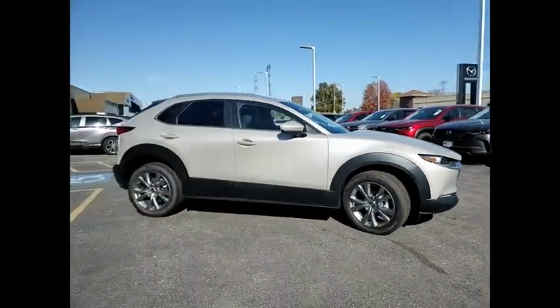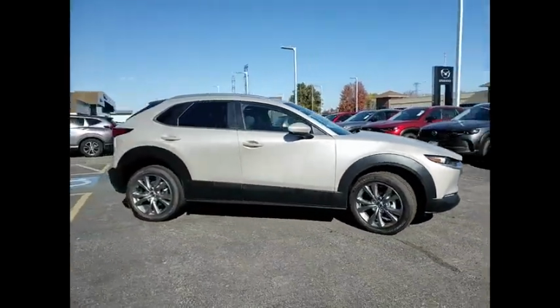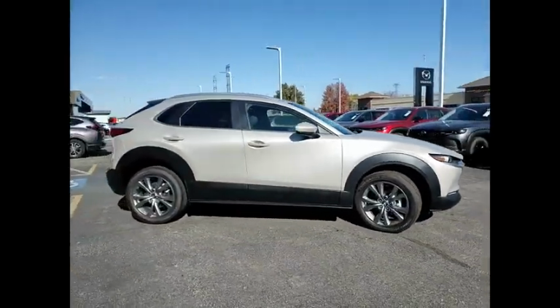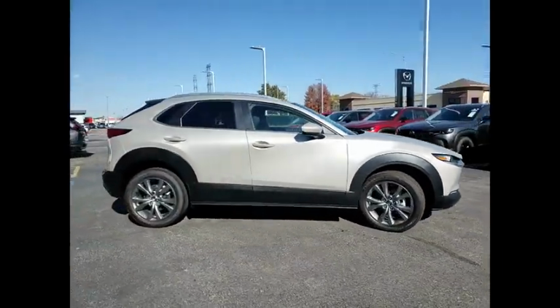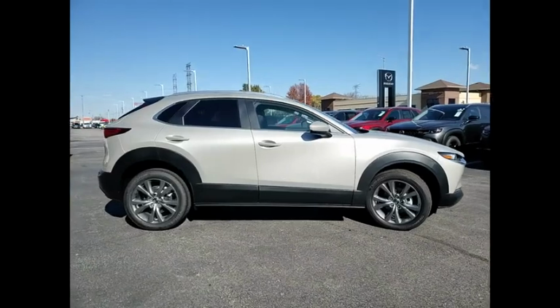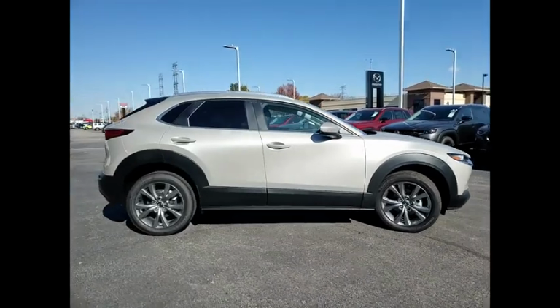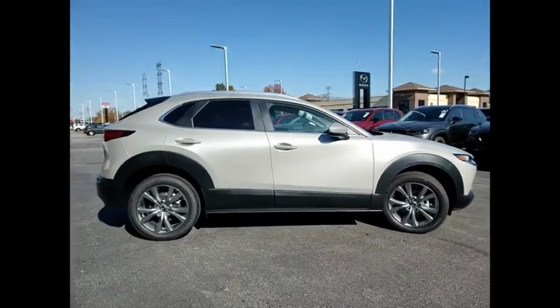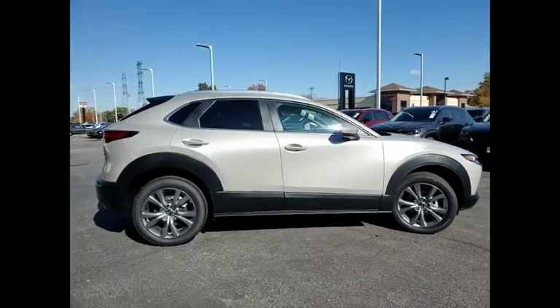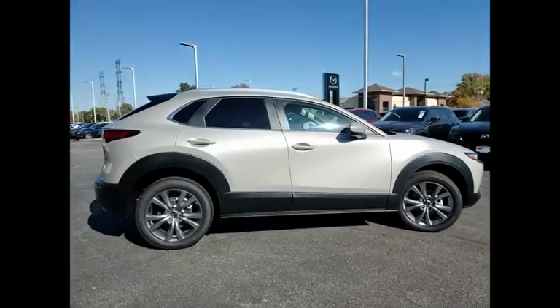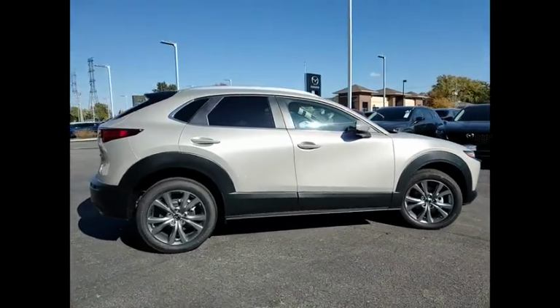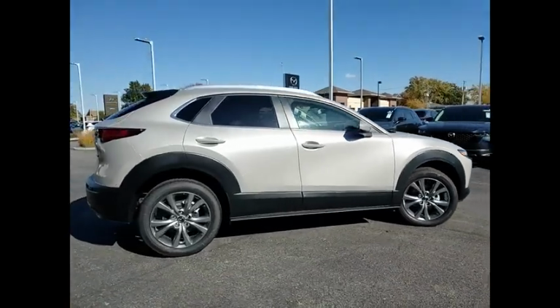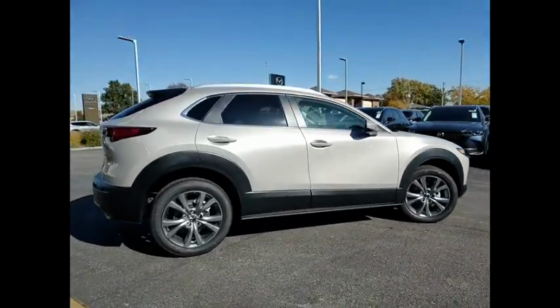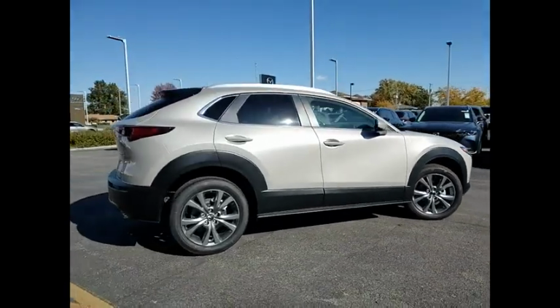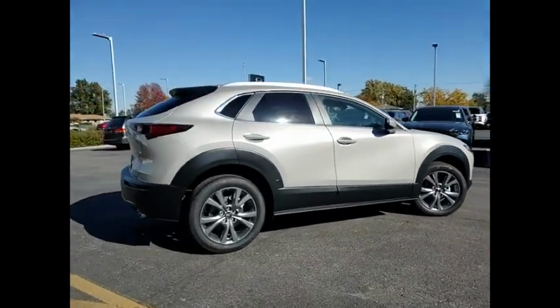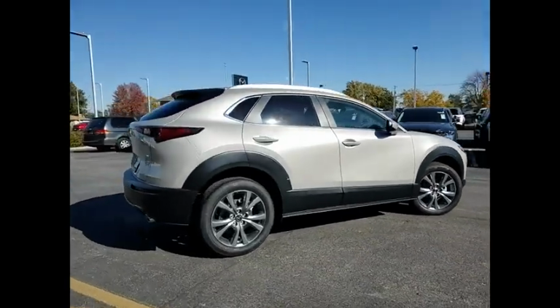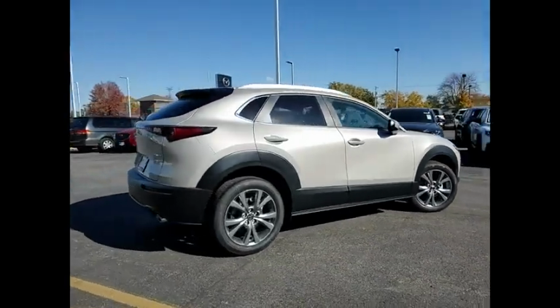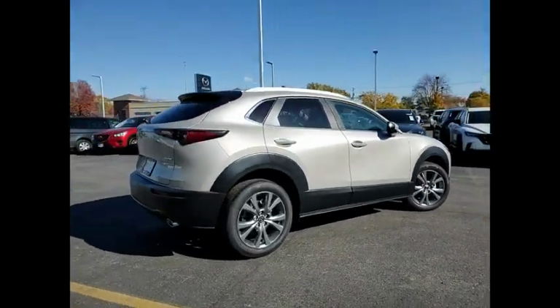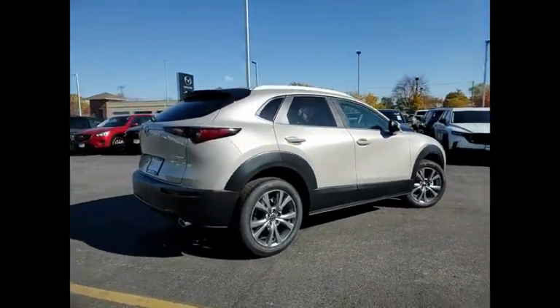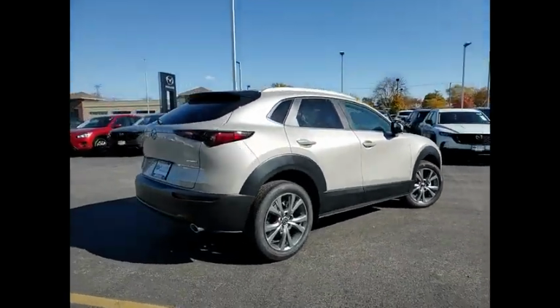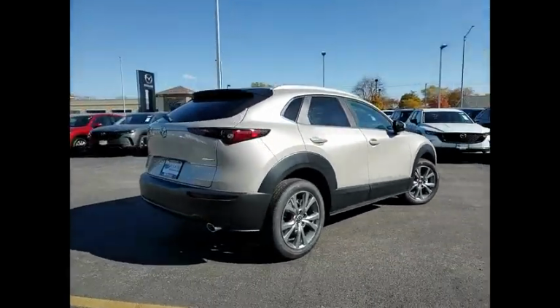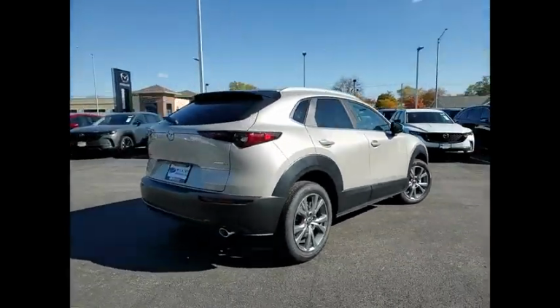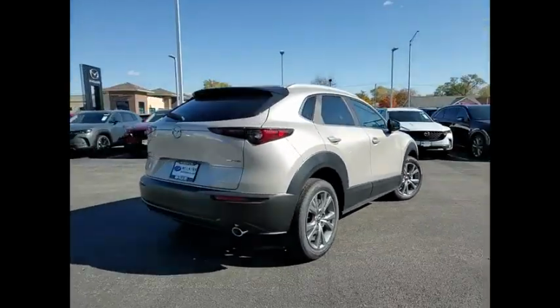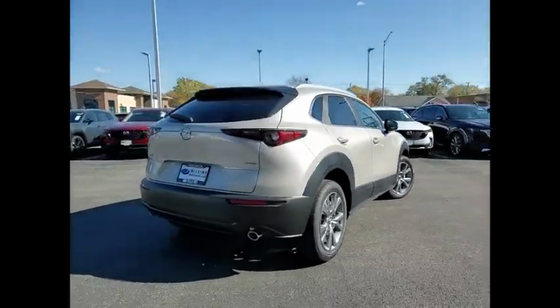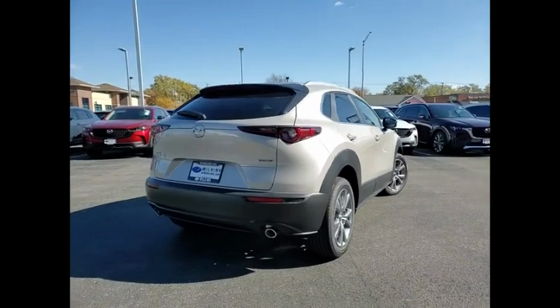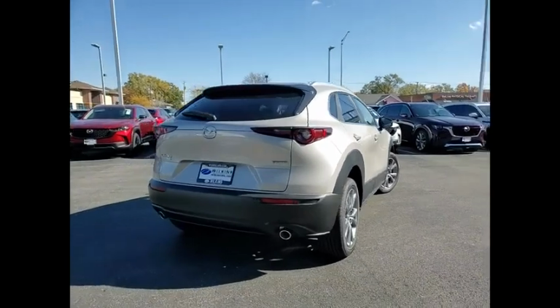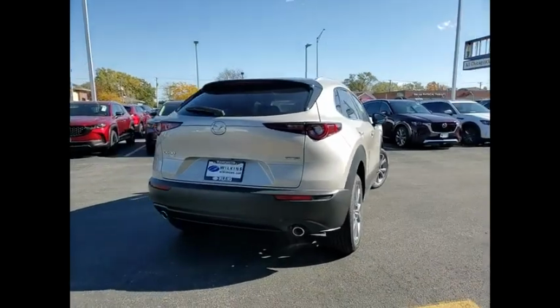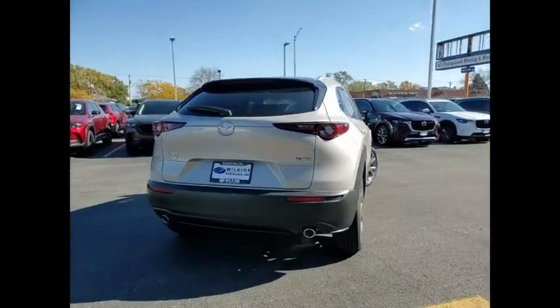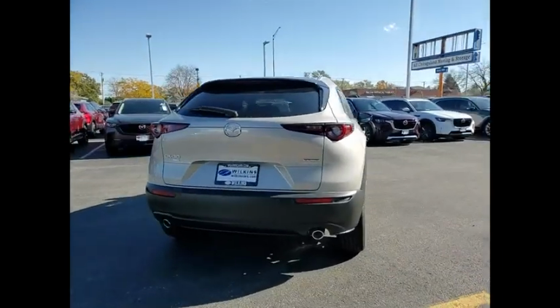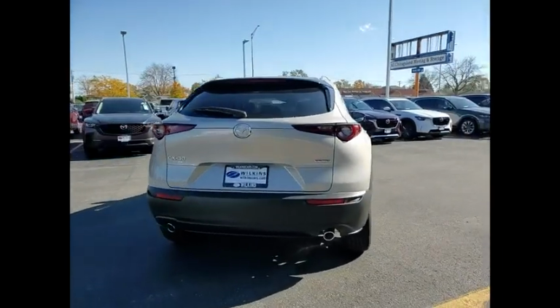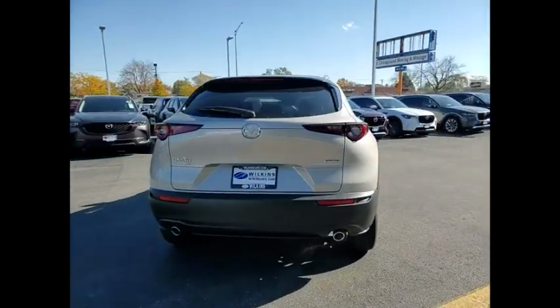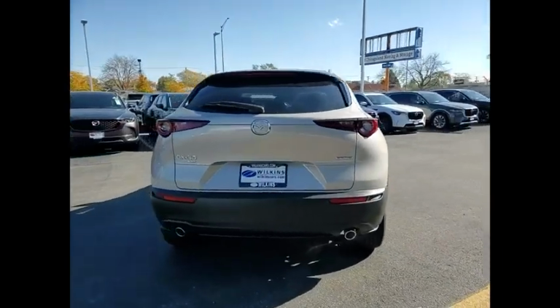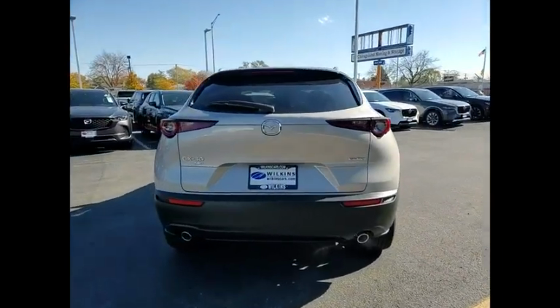The exceptional interior provides high-quality materials, cutting-edge technology, and ultimate comfort. This vehicle has less than 100 miles.